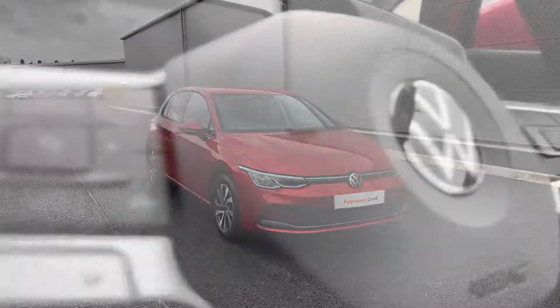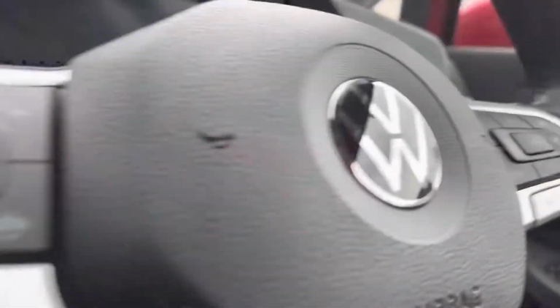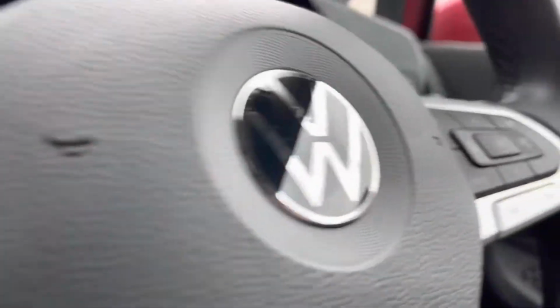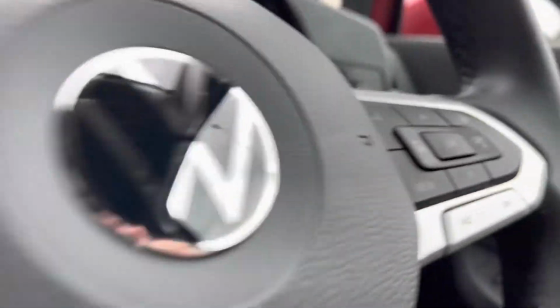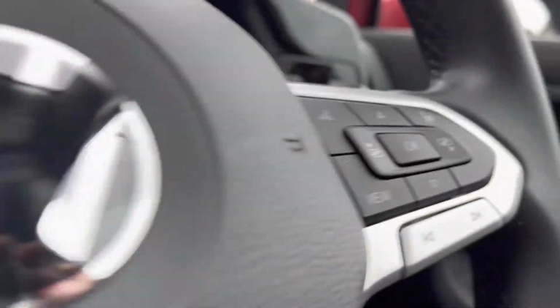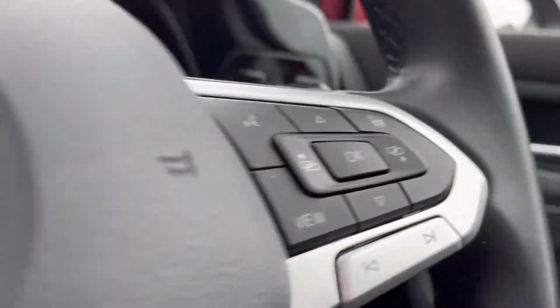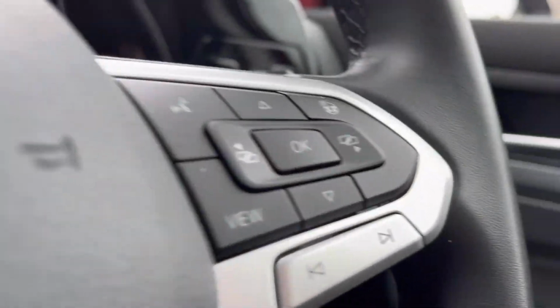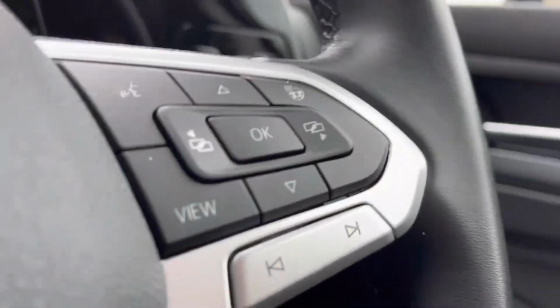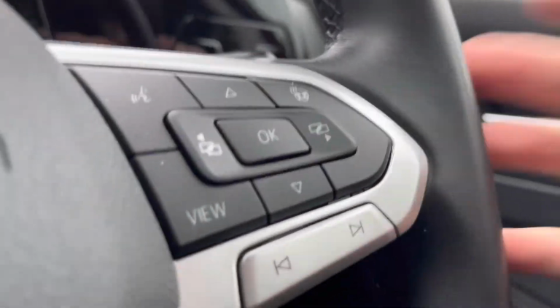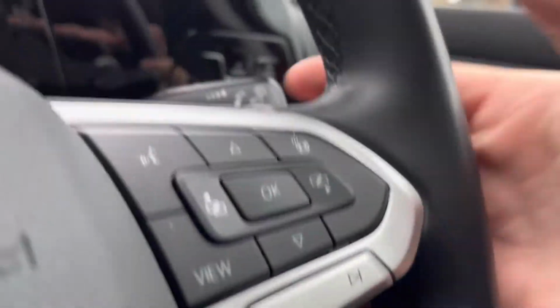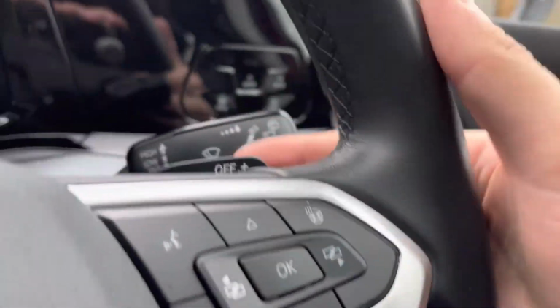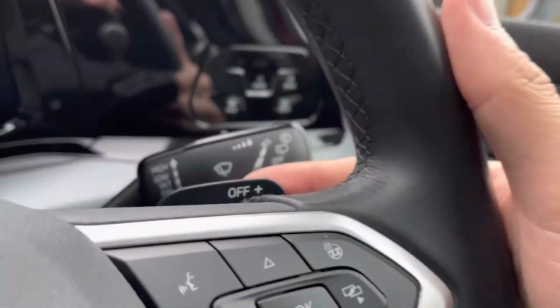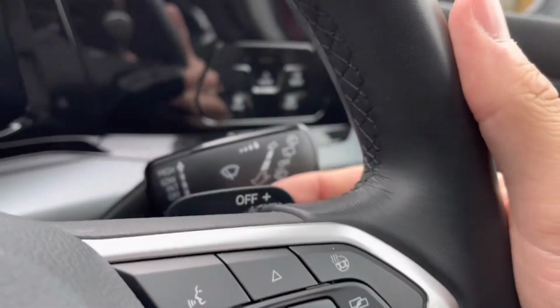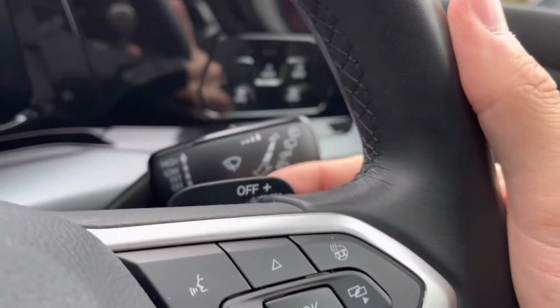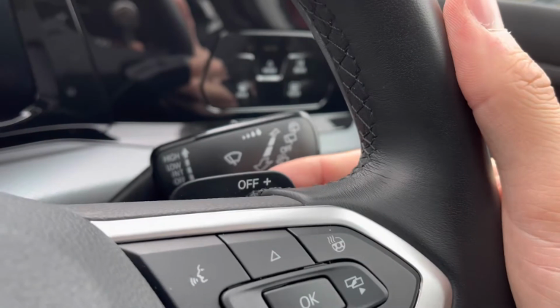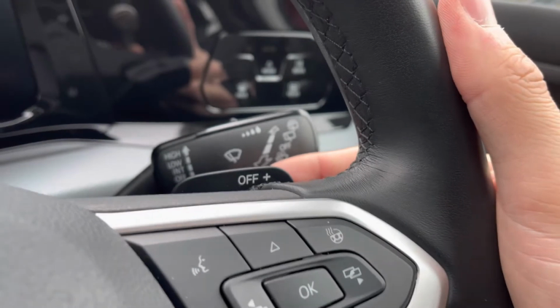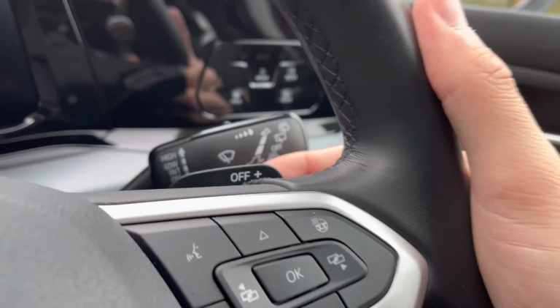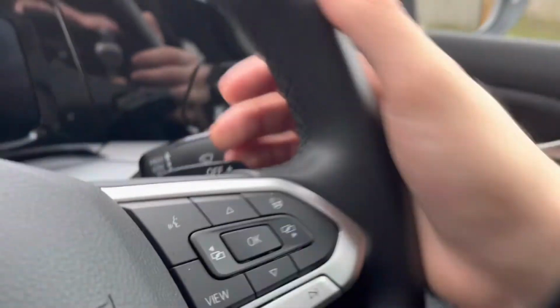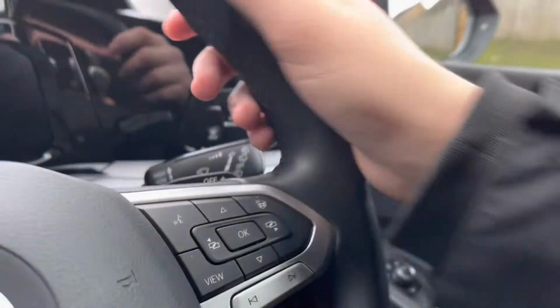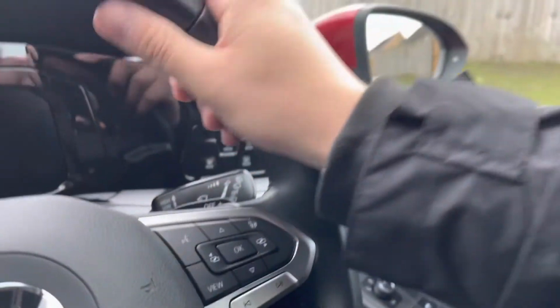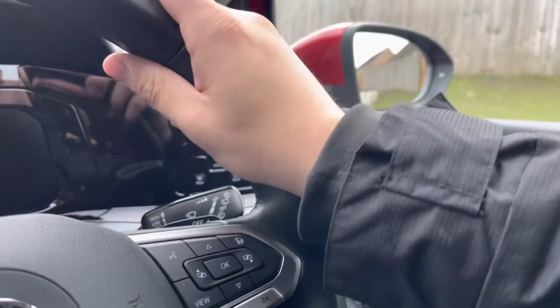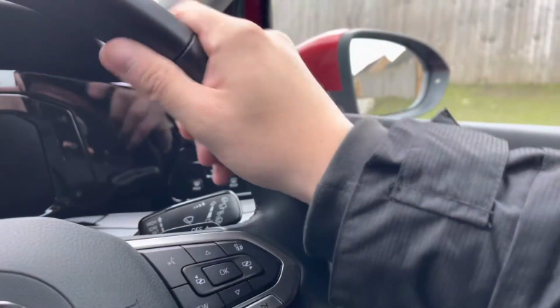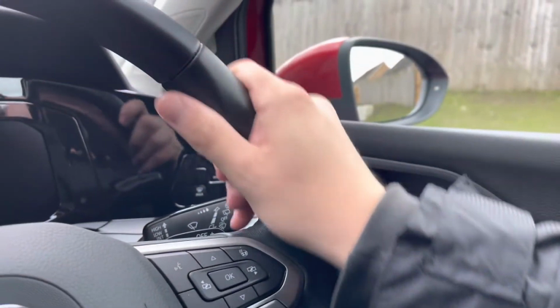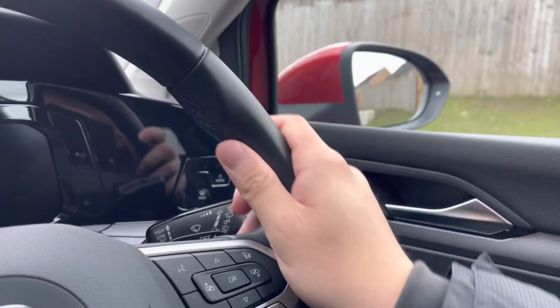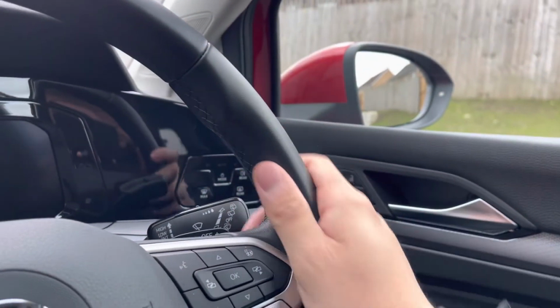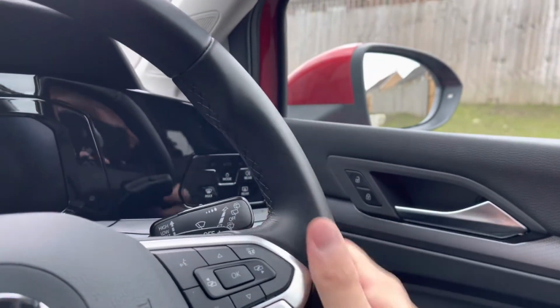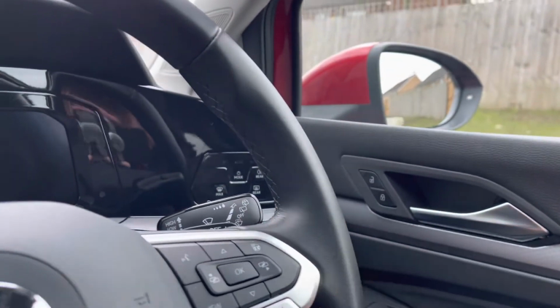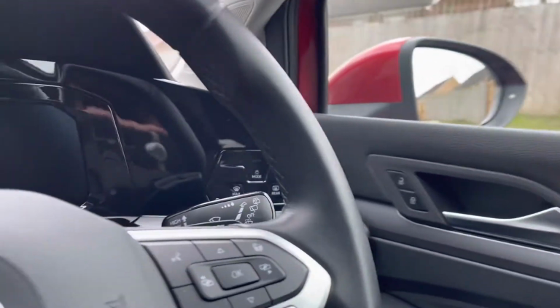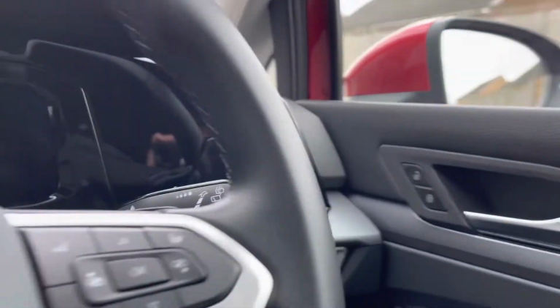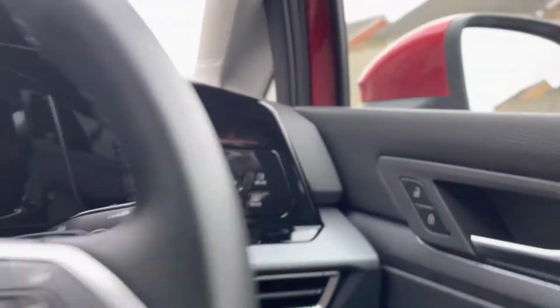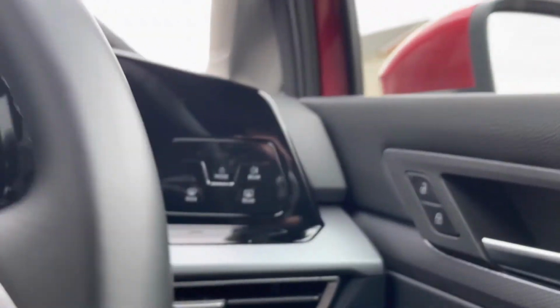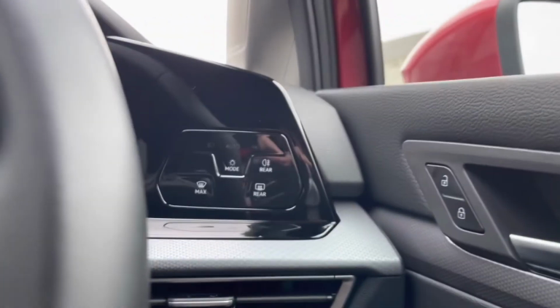Inside the car we have the multifunction steering wheel giving access to your dashboard display. You have DSG shift paddles for manual gear changing, and it offers a comfortable grip for a comfortable driving experience.